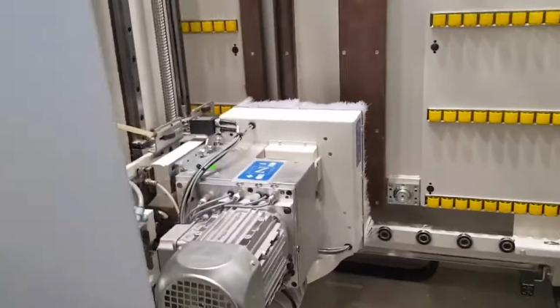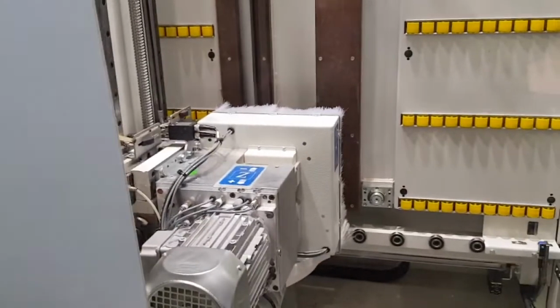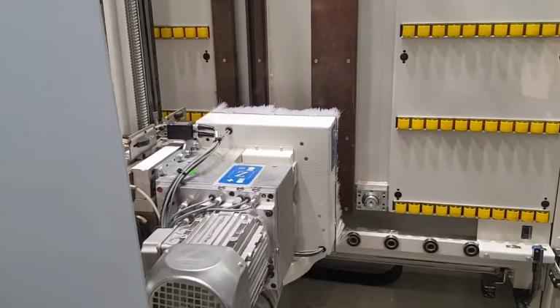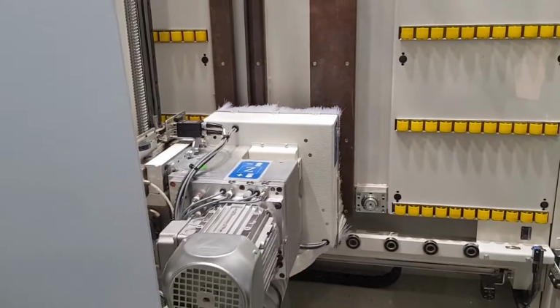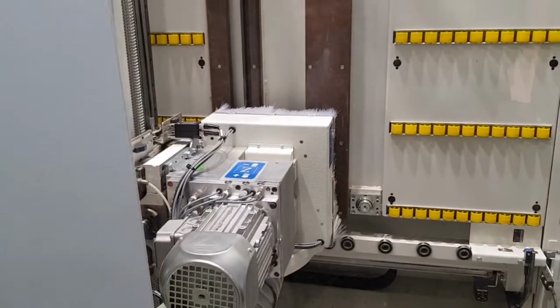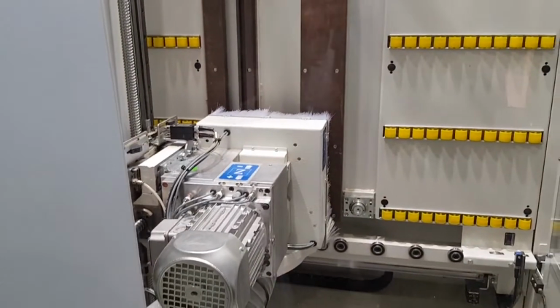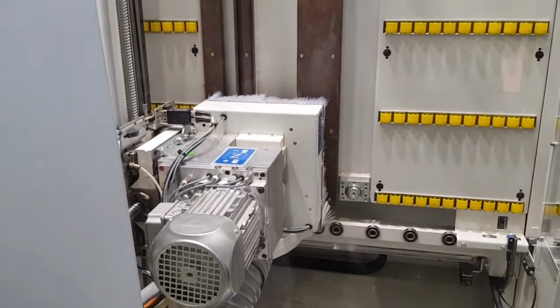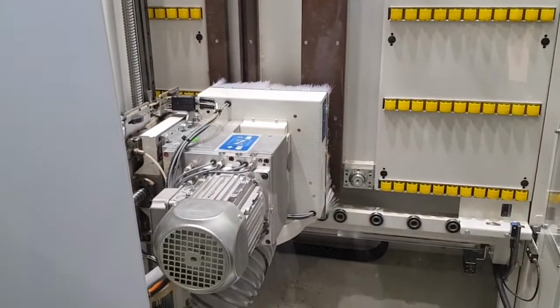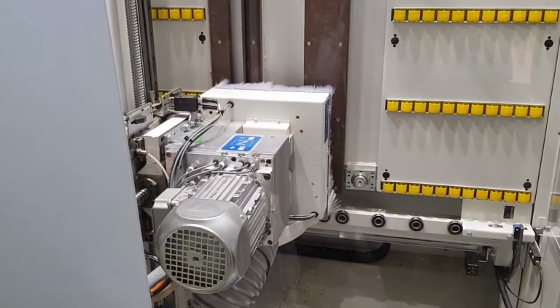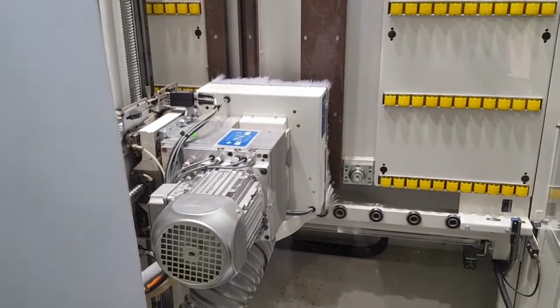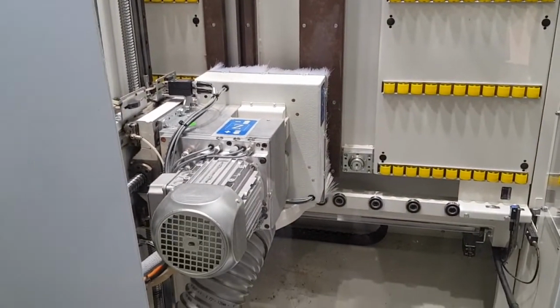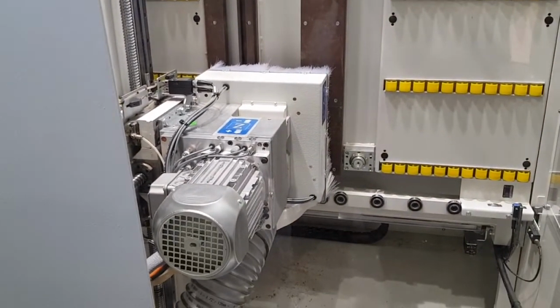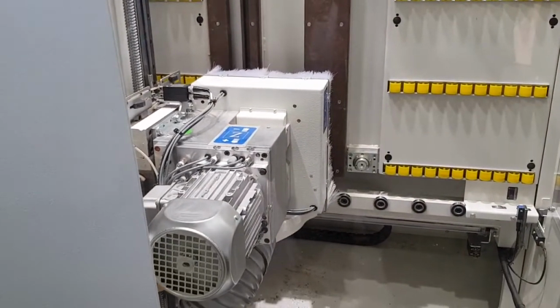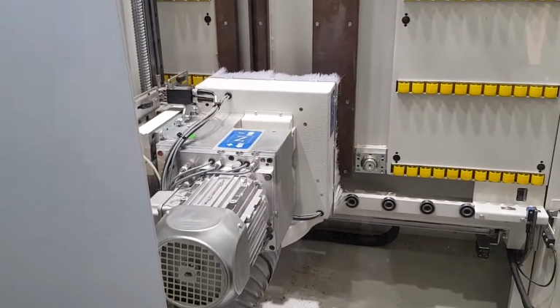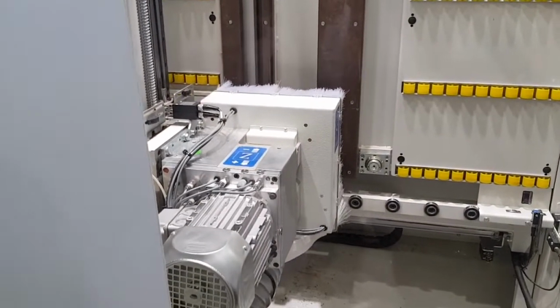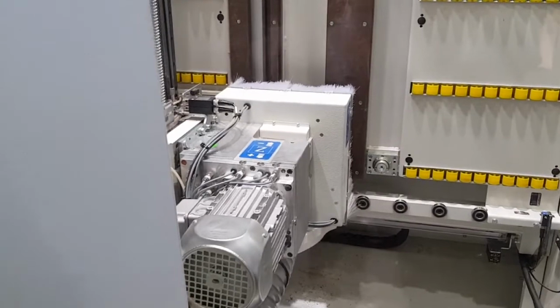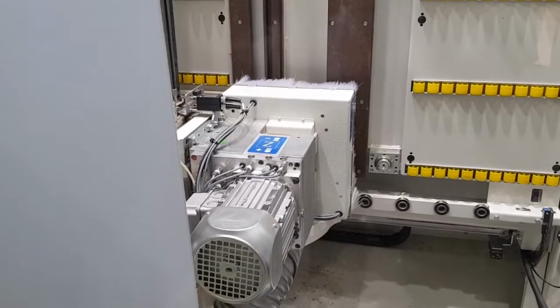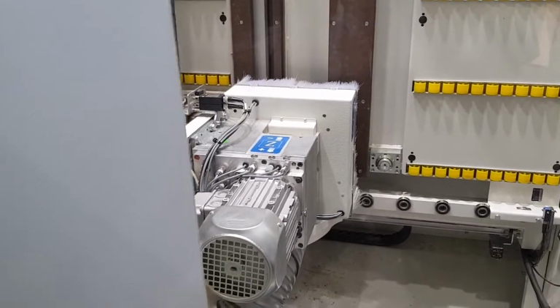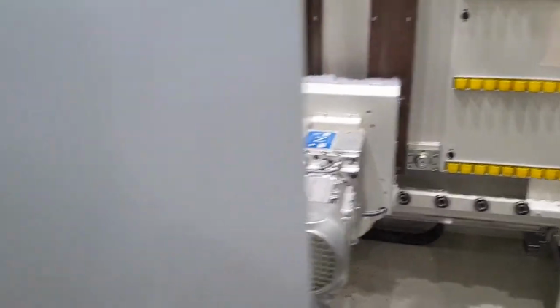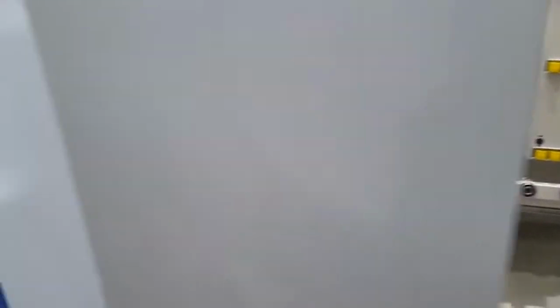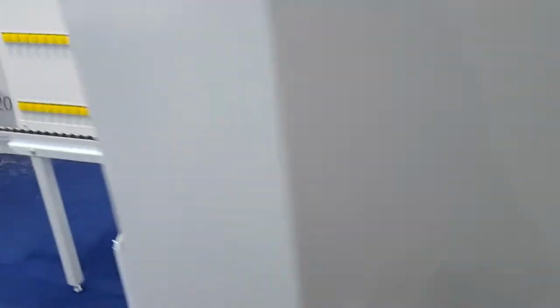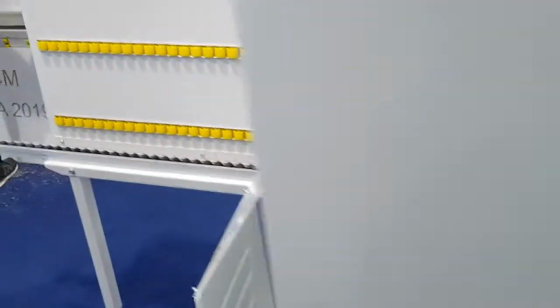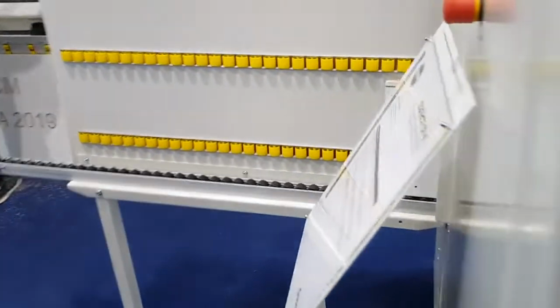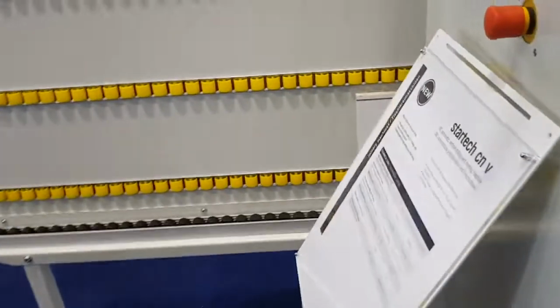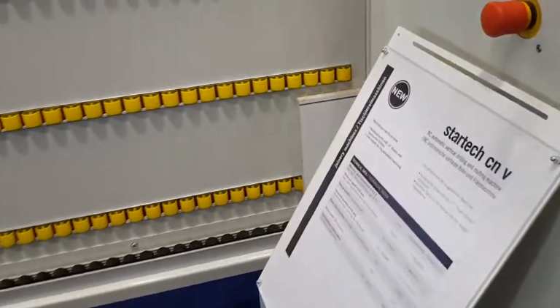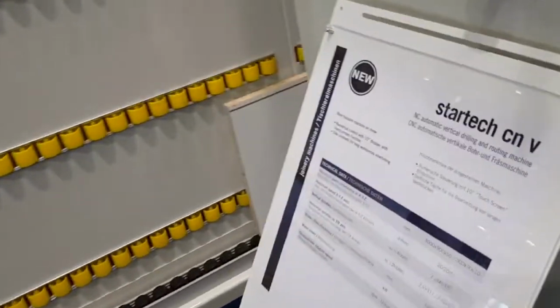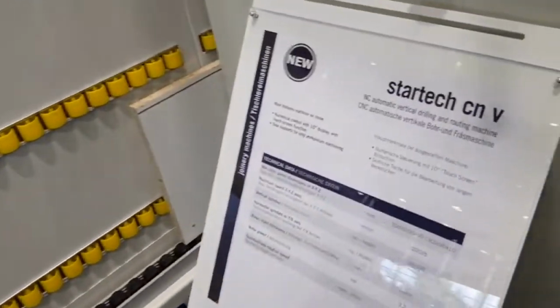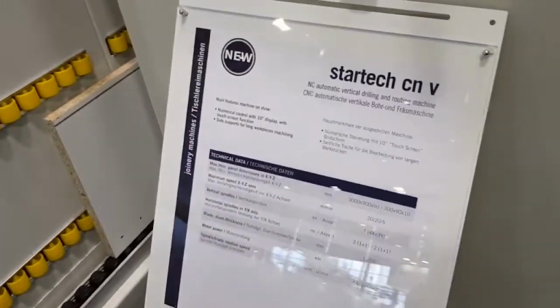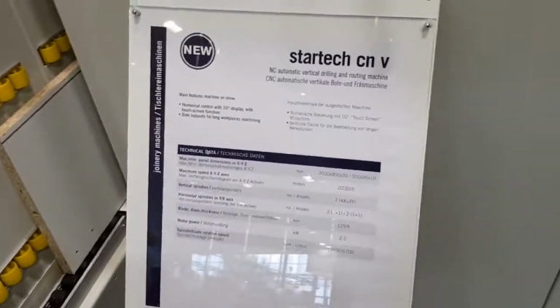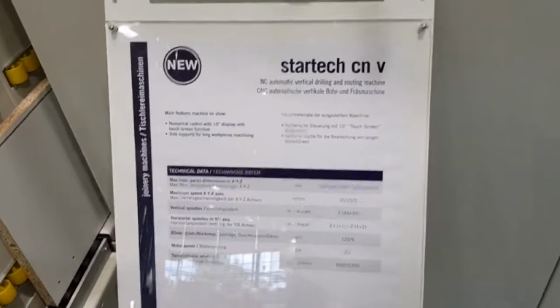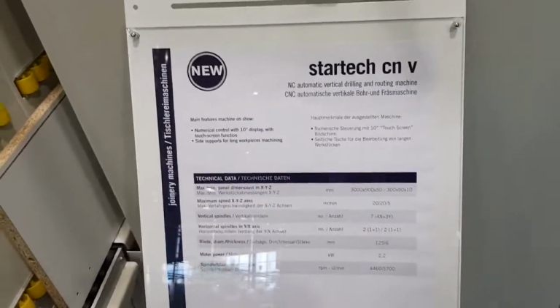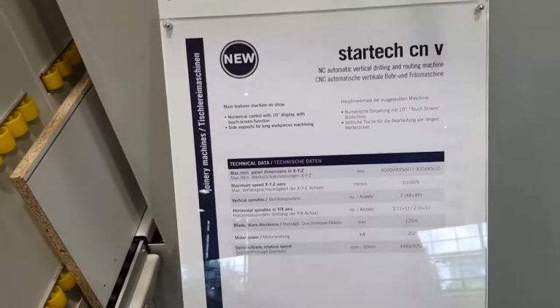We can decide on which side to take out the panel after processing, to increase productivity and flexibility of the StarTech CMV.